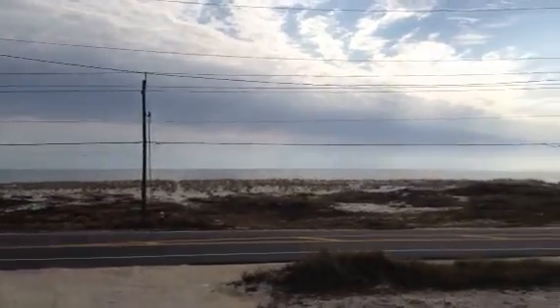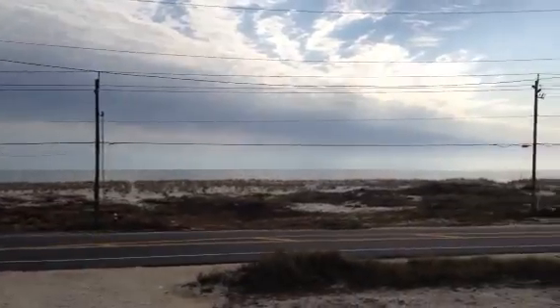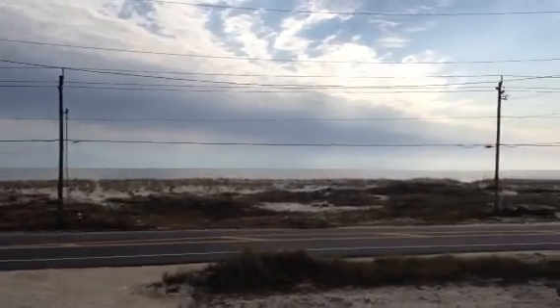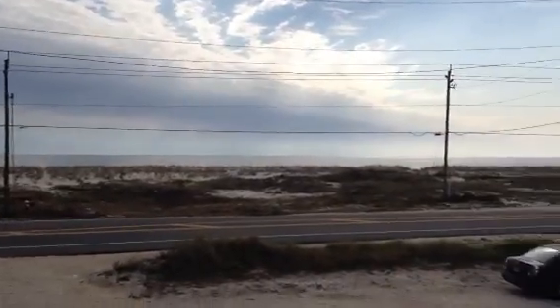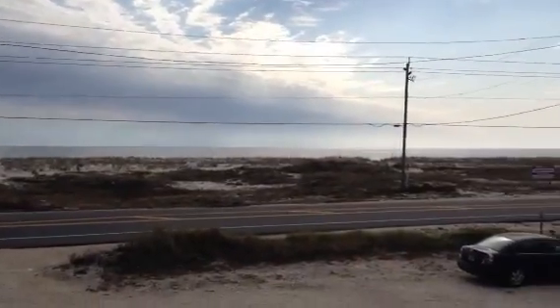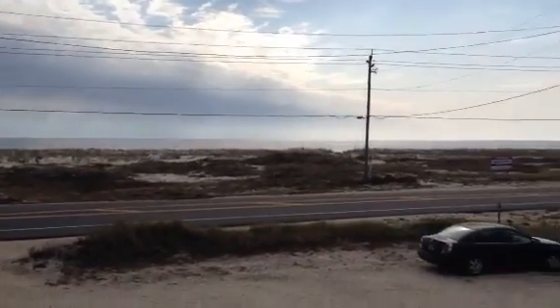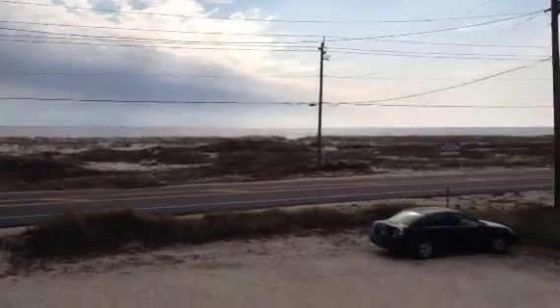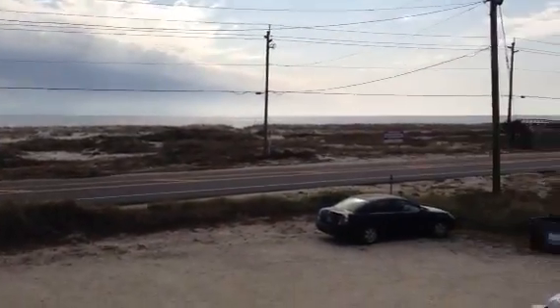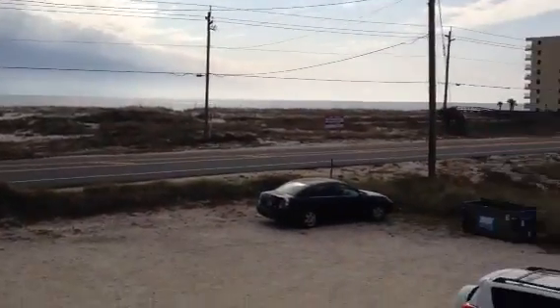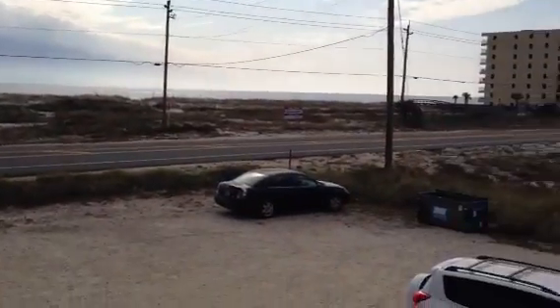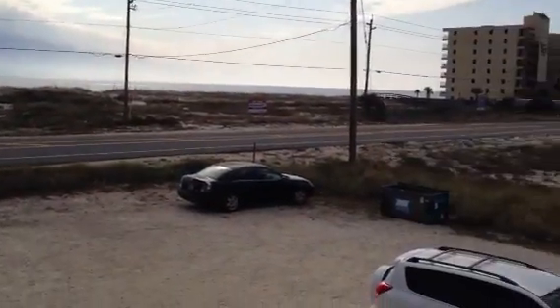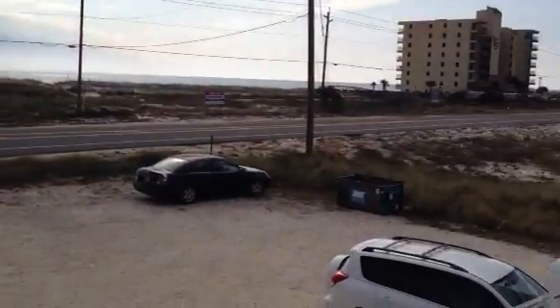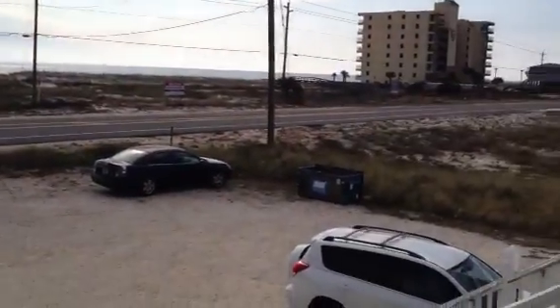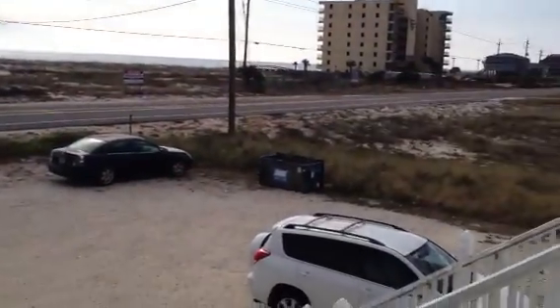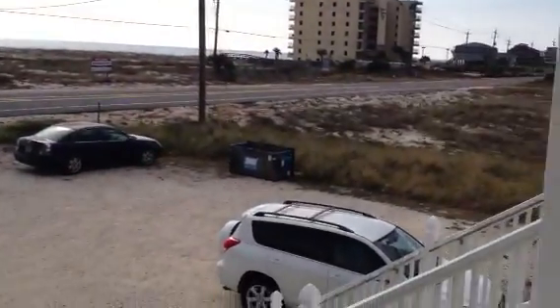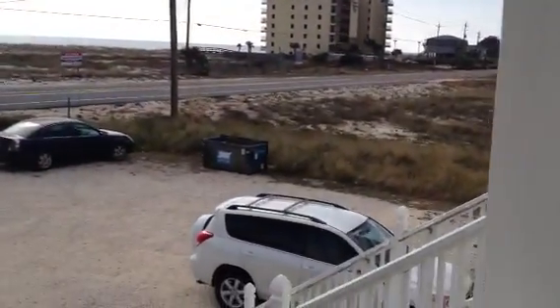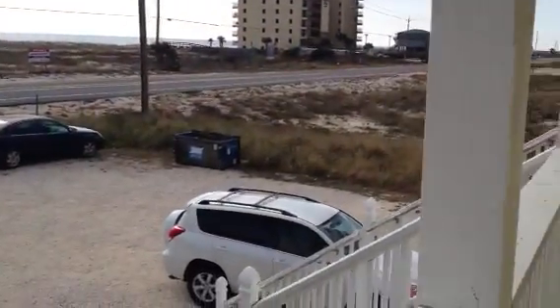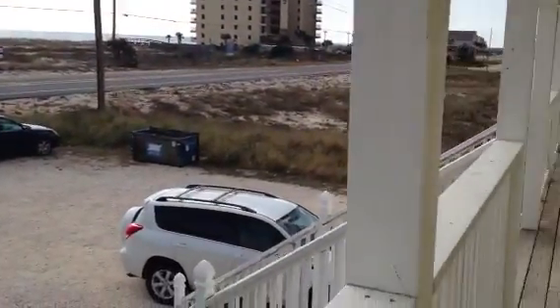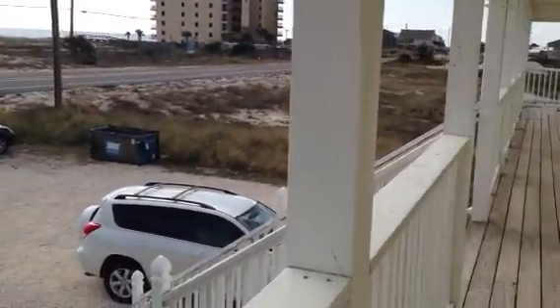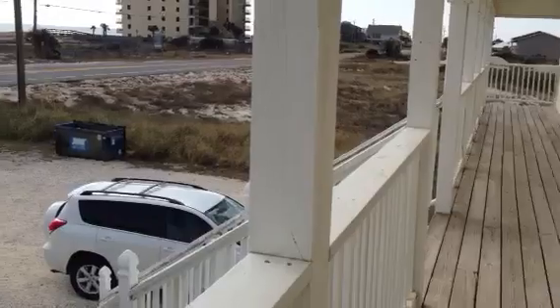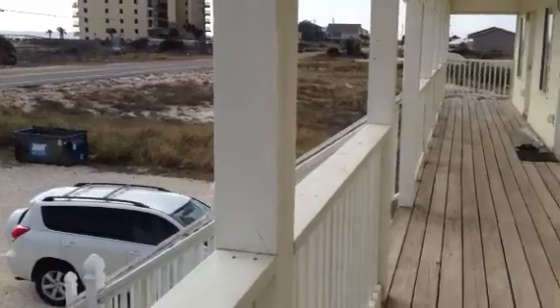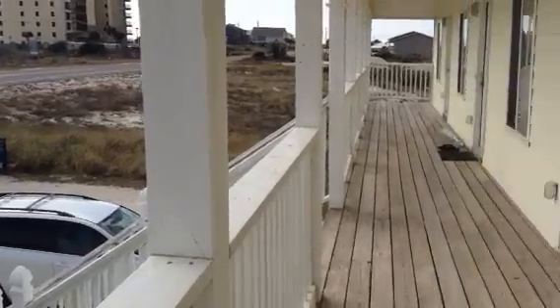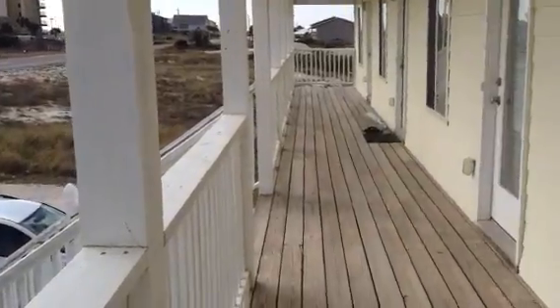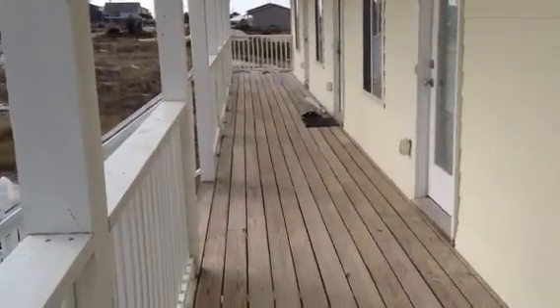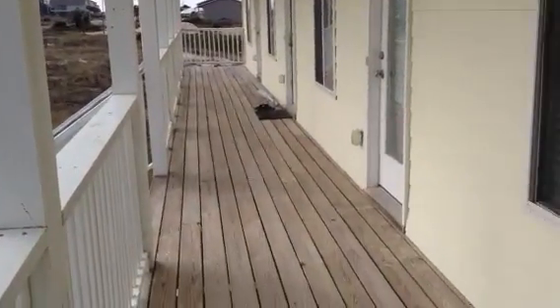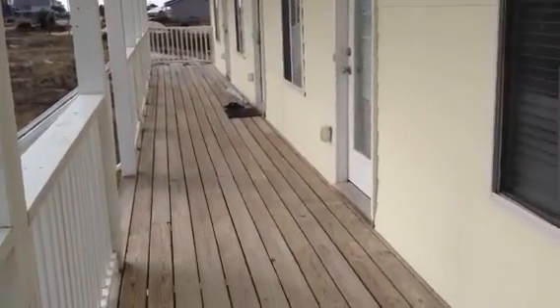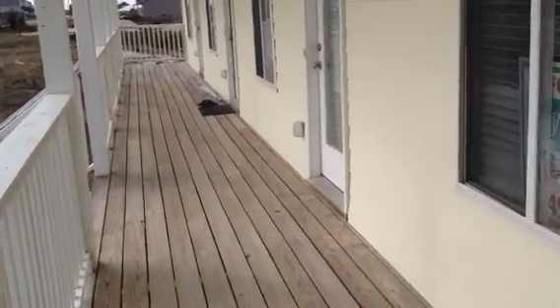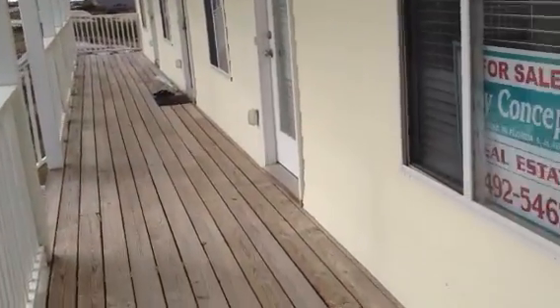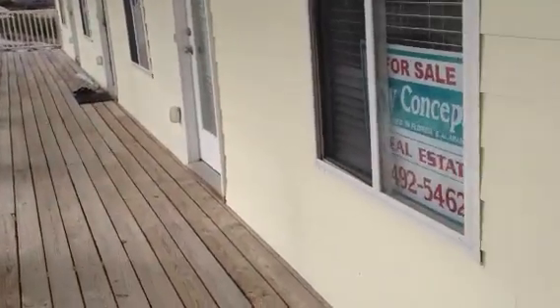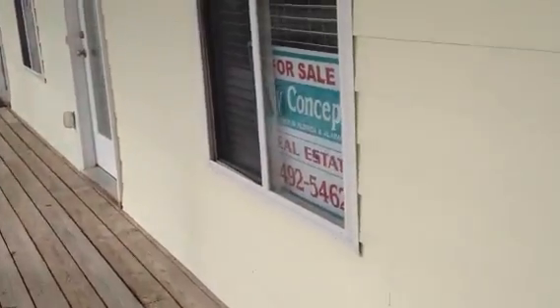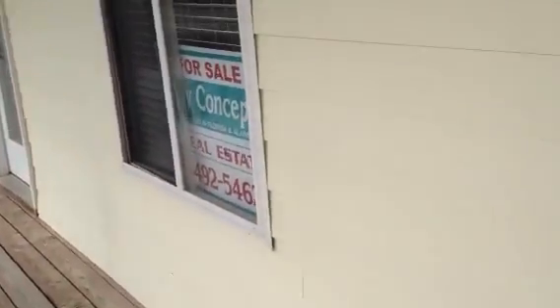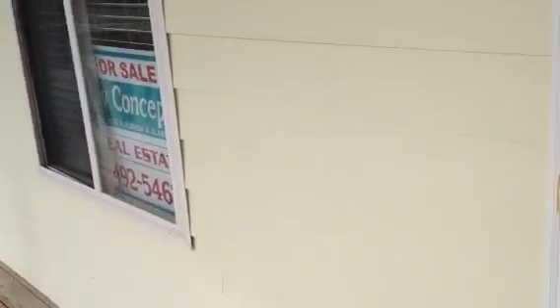Here's the property on Perdido Key Drive. Seven, eight units in this complex — four downstairs, four upstairs.